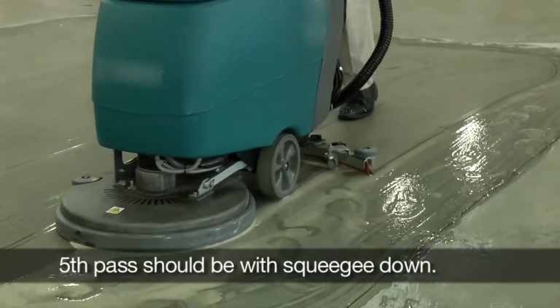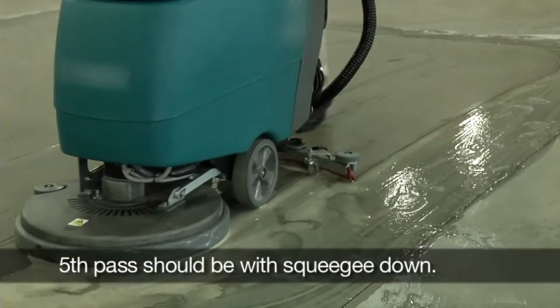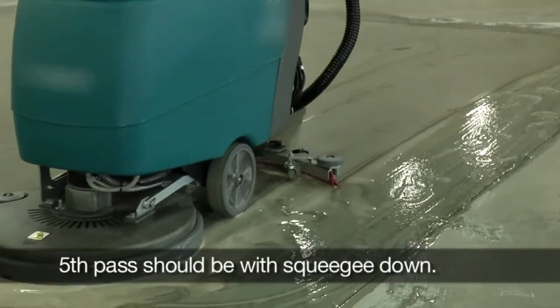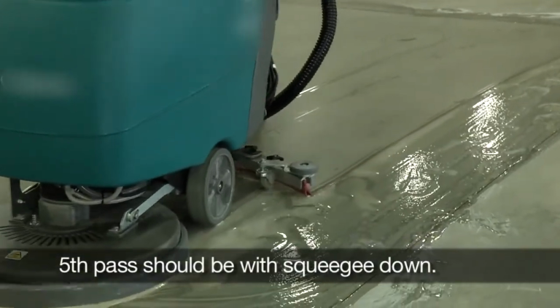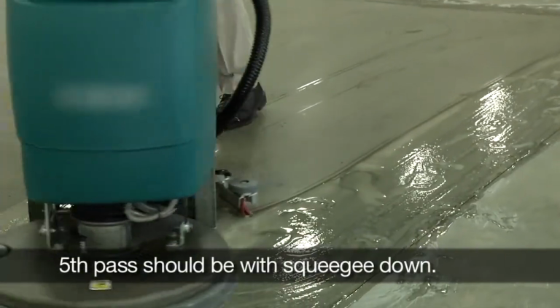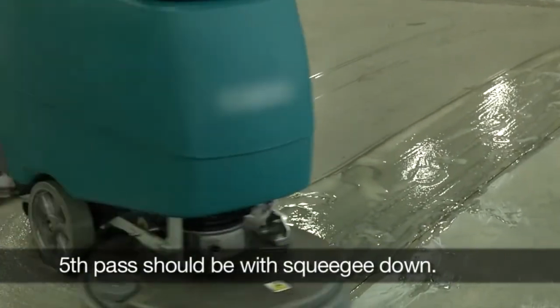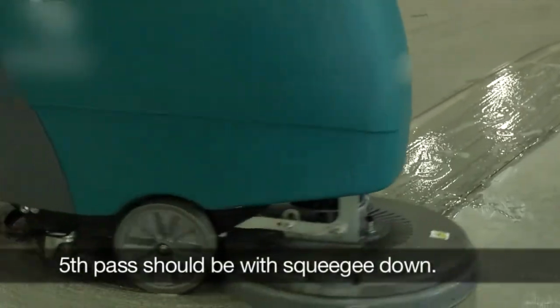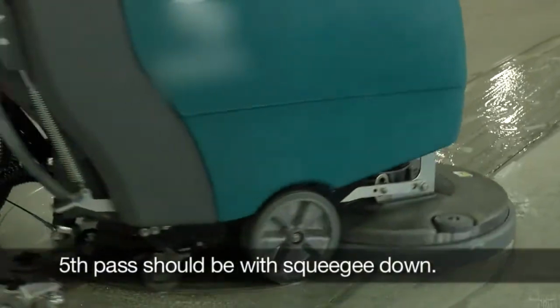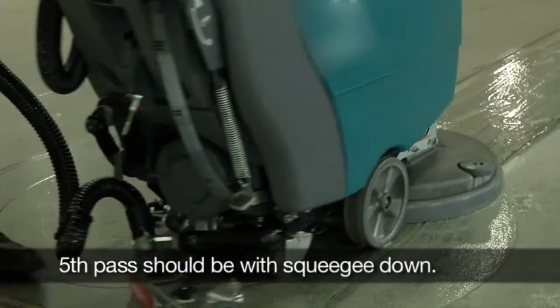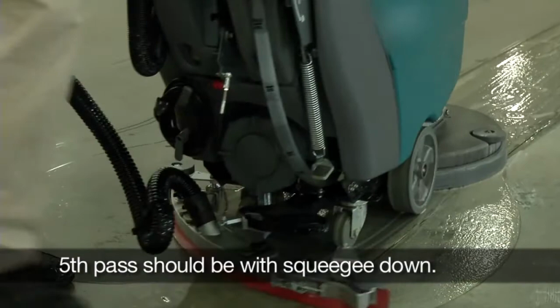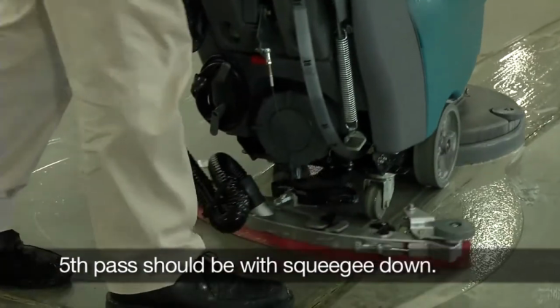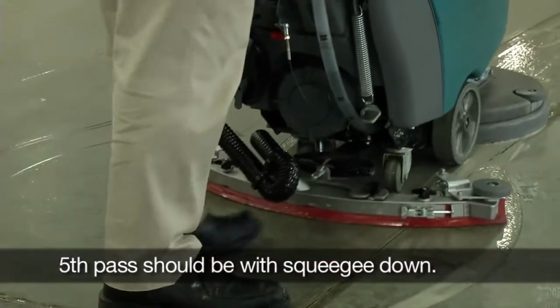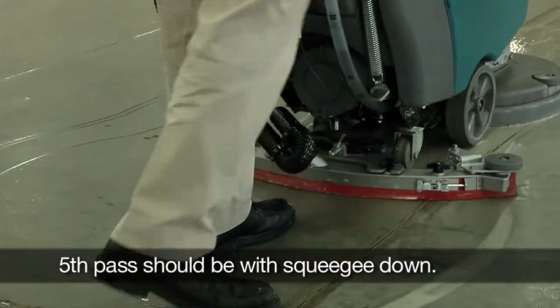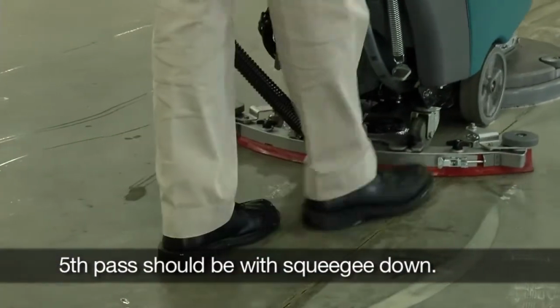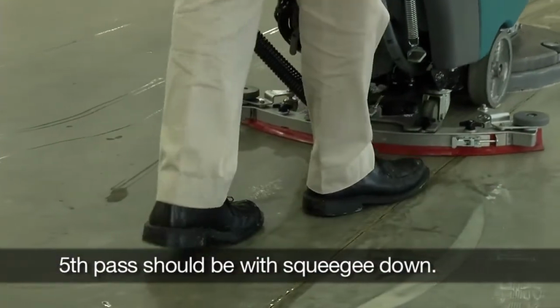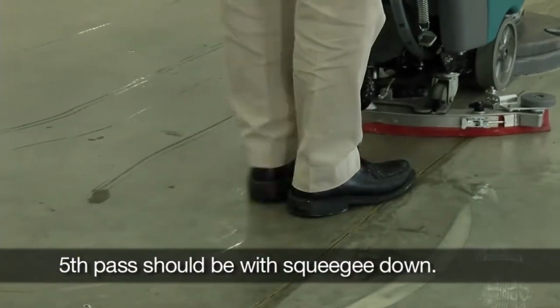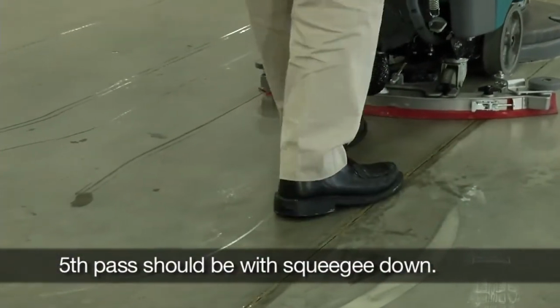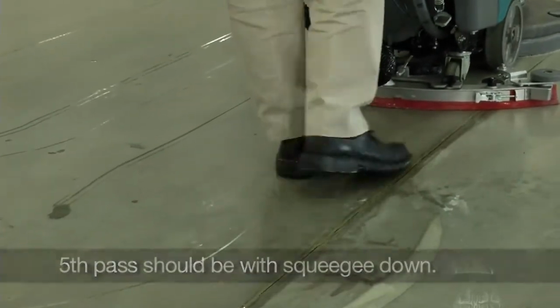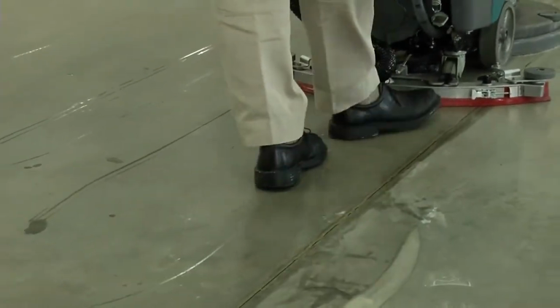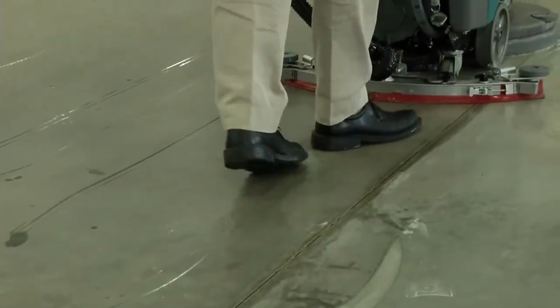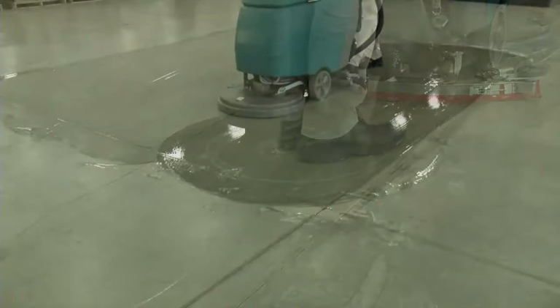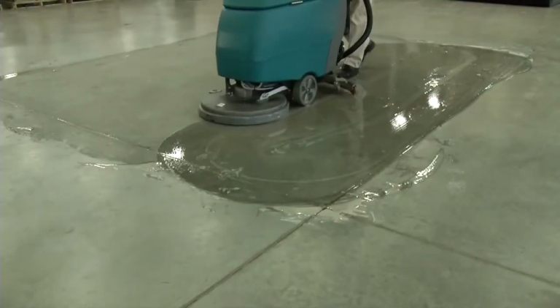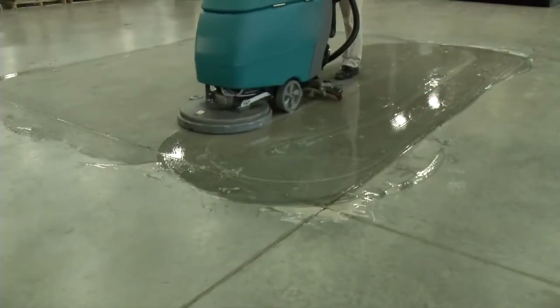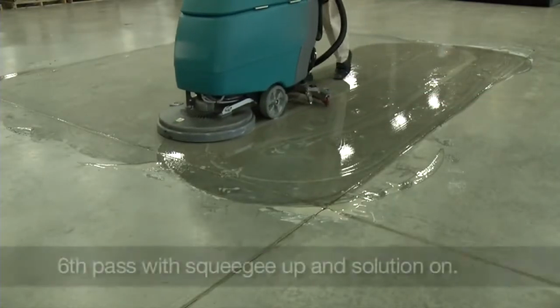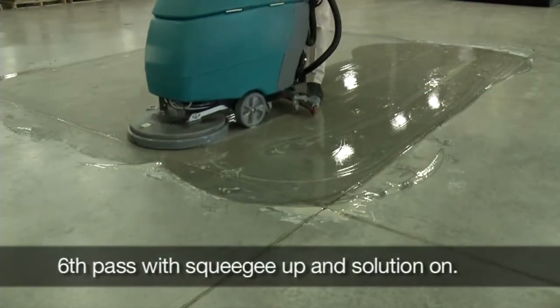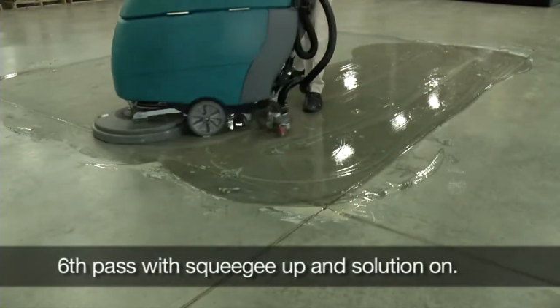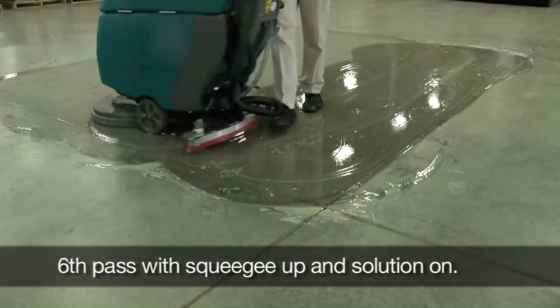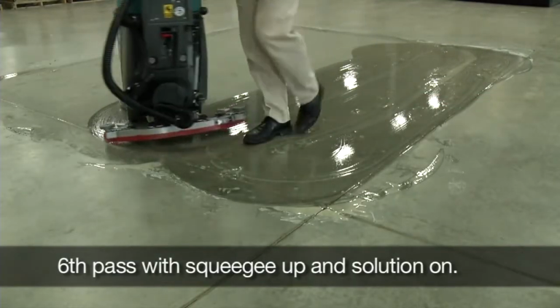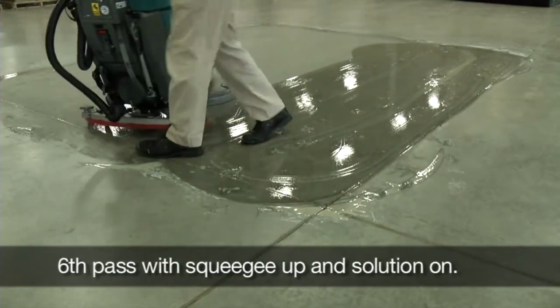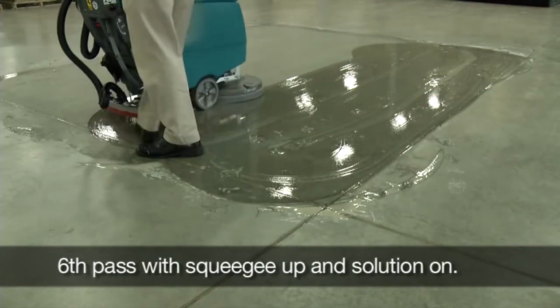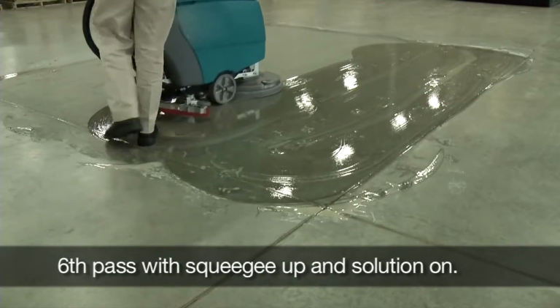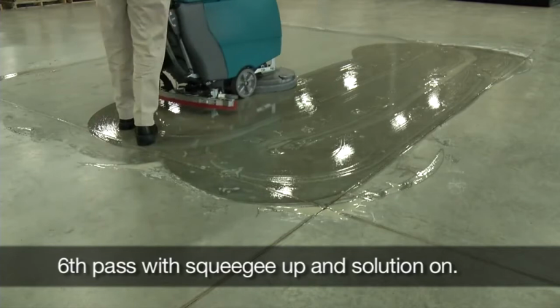The 5th pass should be with squeegee down. The 6th pass with squeegee up and solution on.